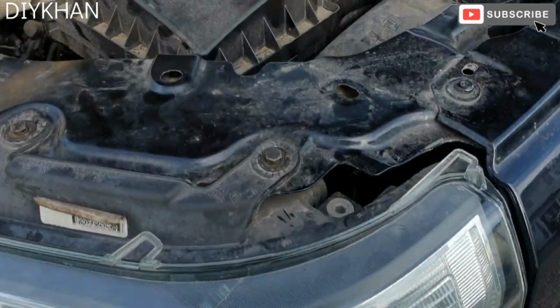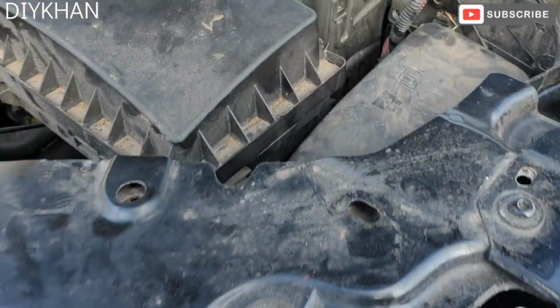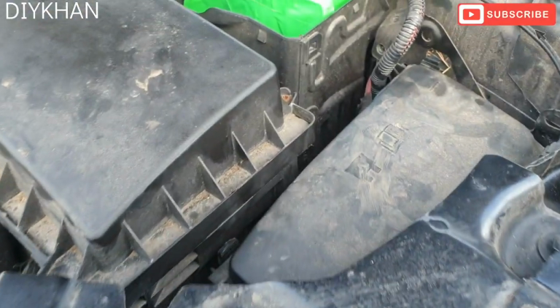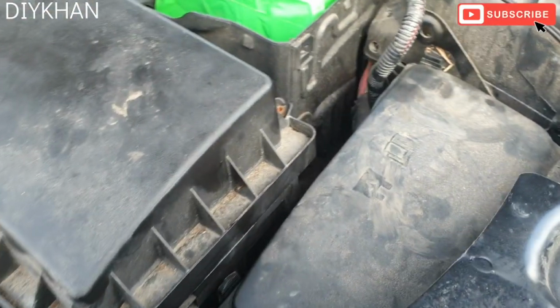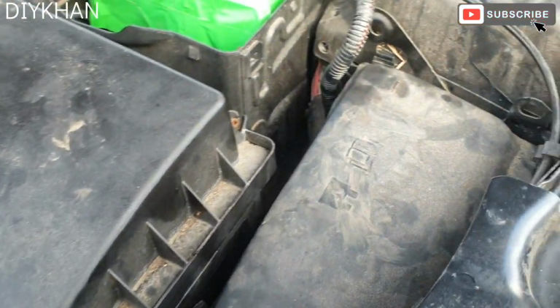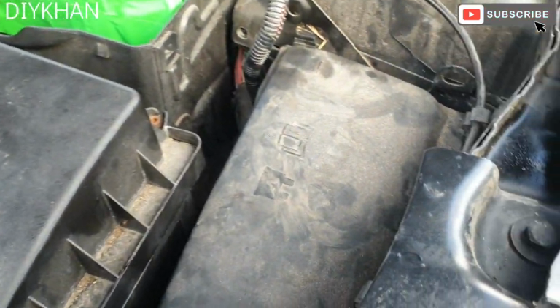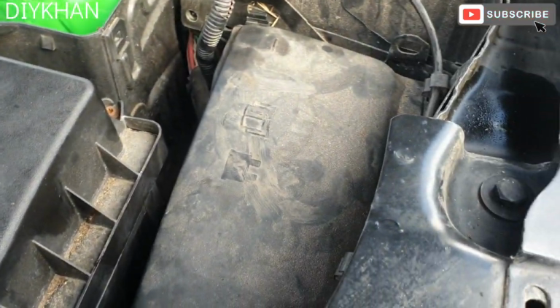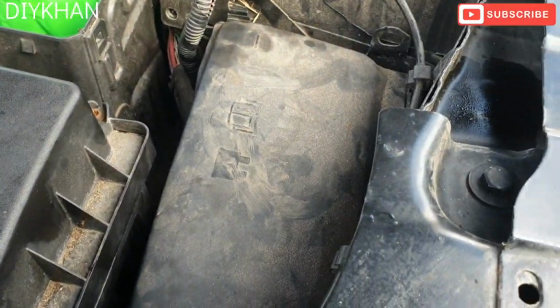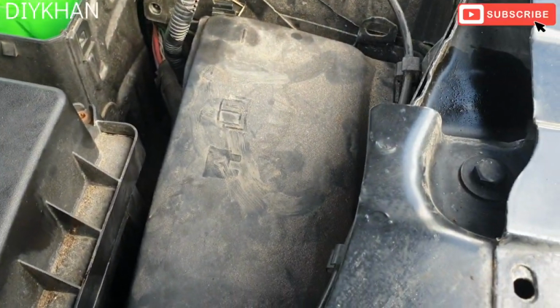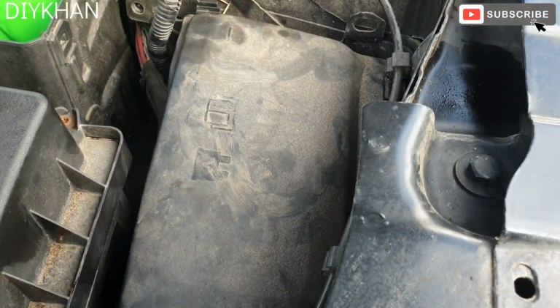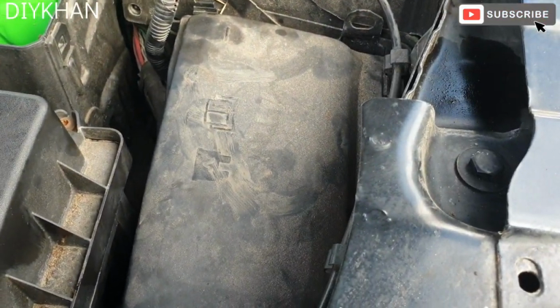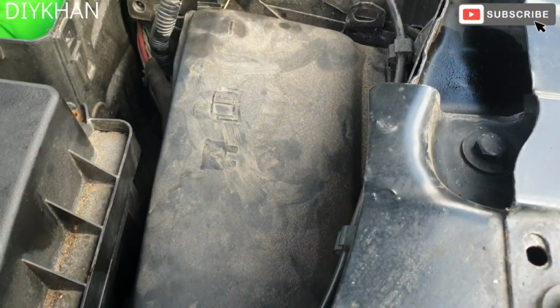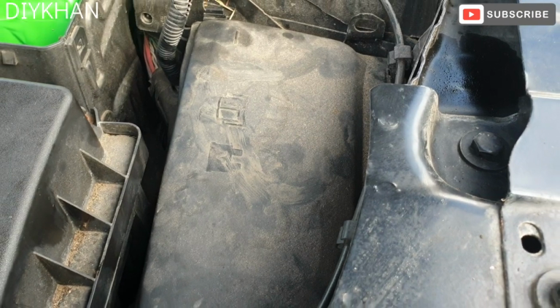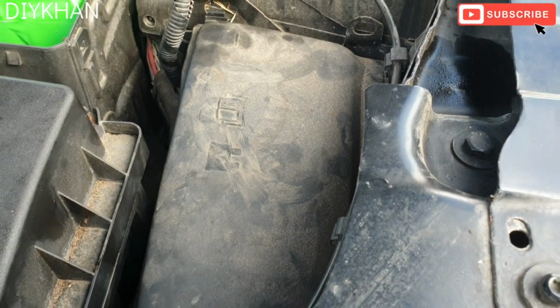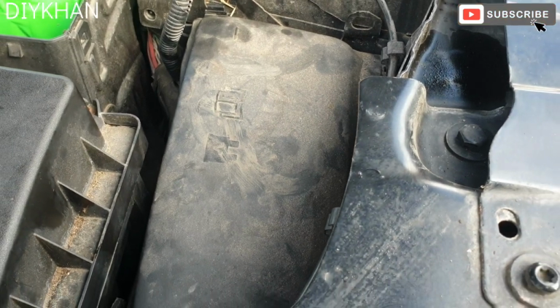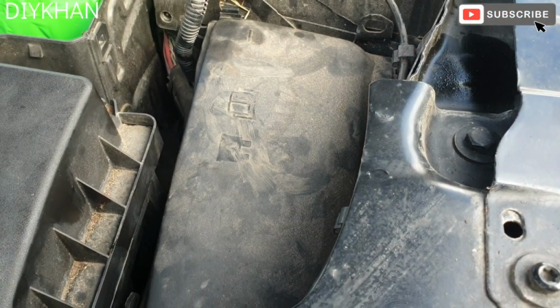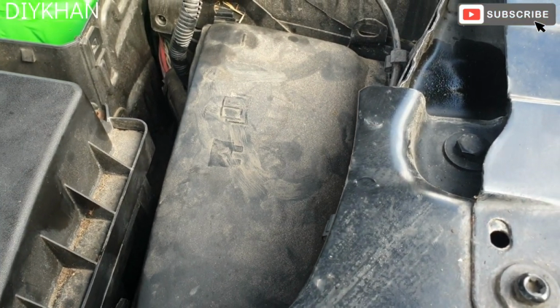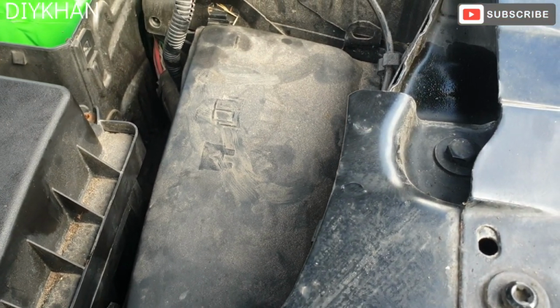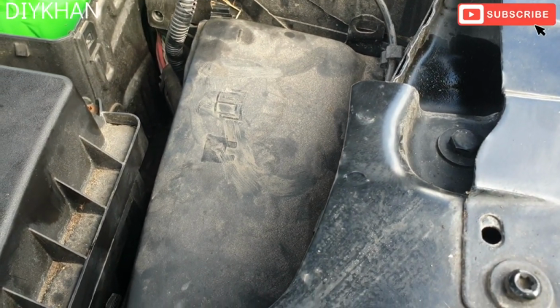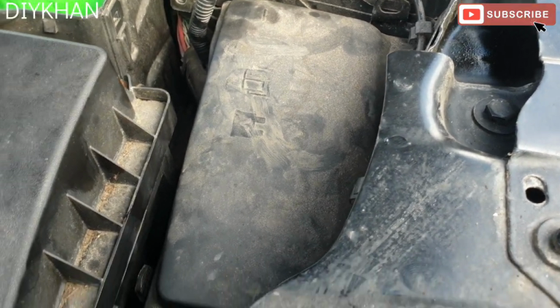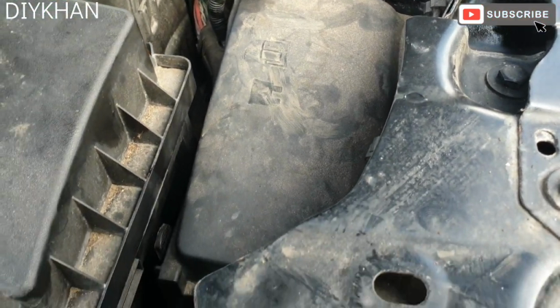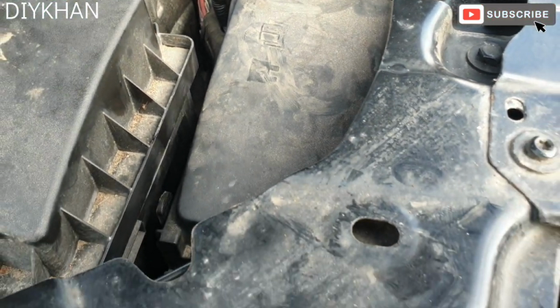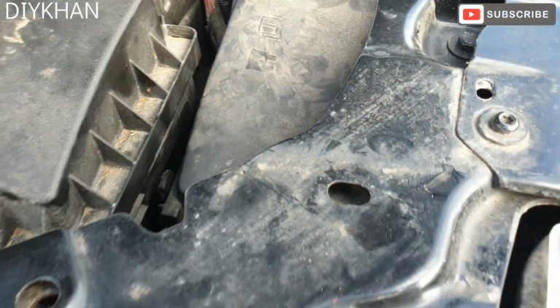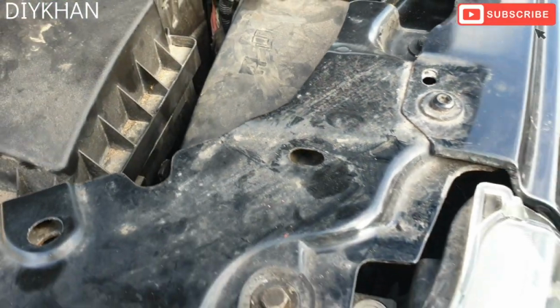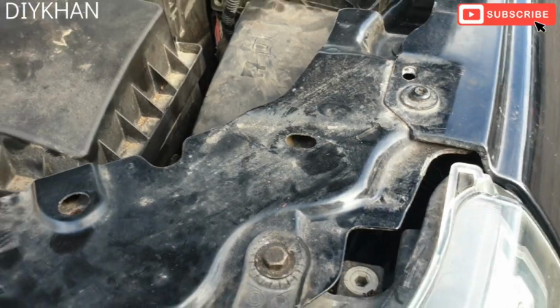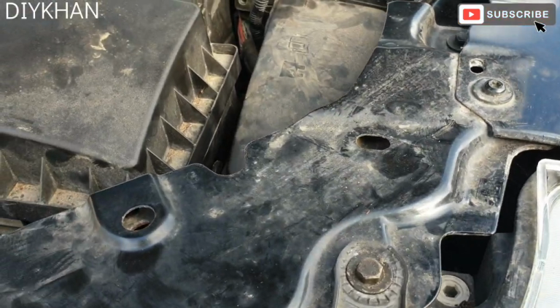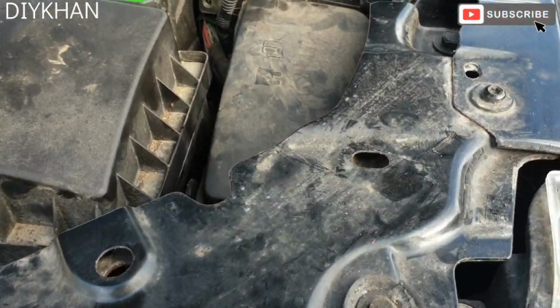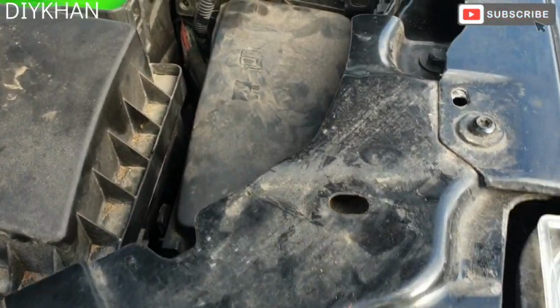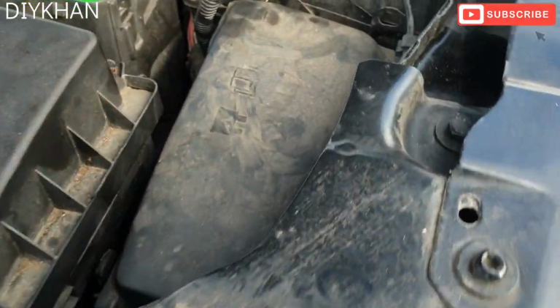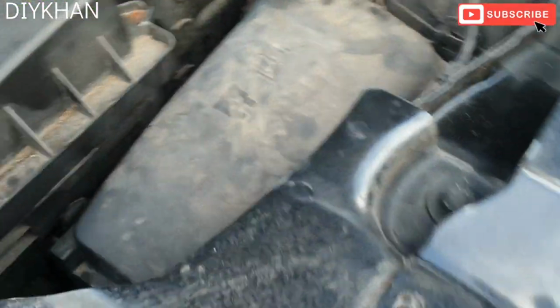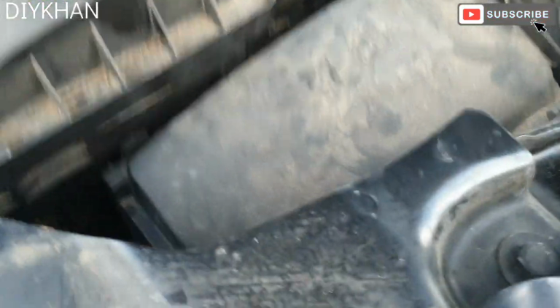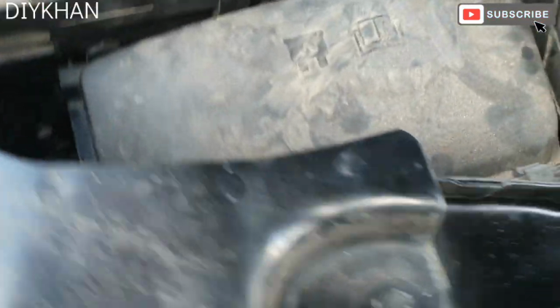Hello friends, in today's video we're going to be showing you the location for the fuse boxes on this Land Rover Freelander 2. This particular model is 2007, and the location is just here.